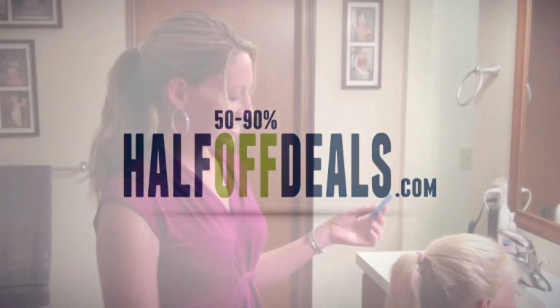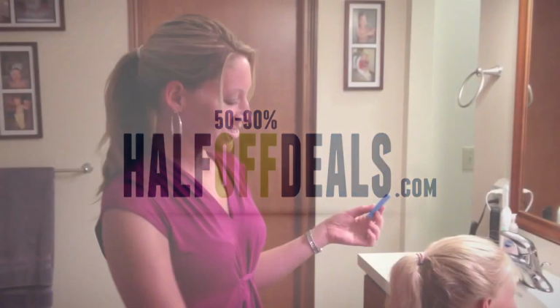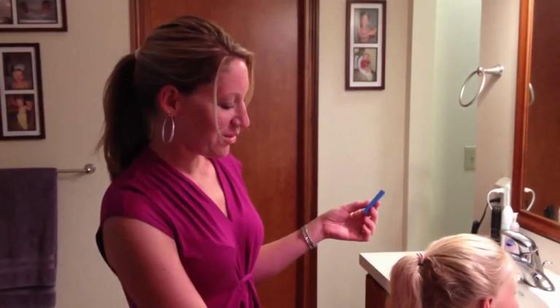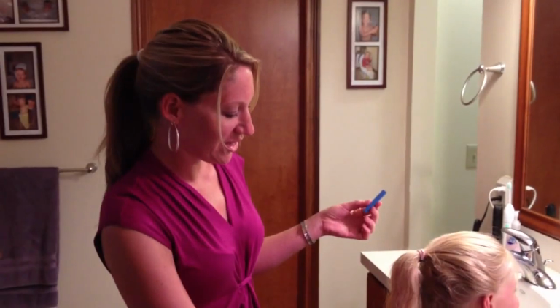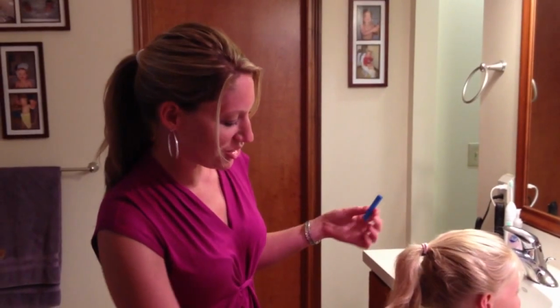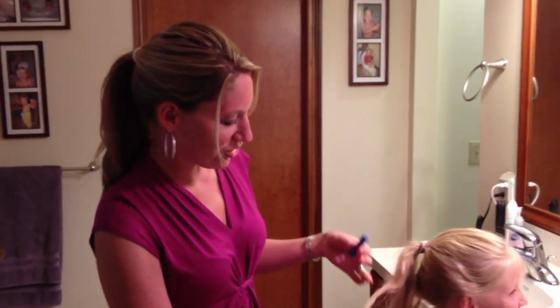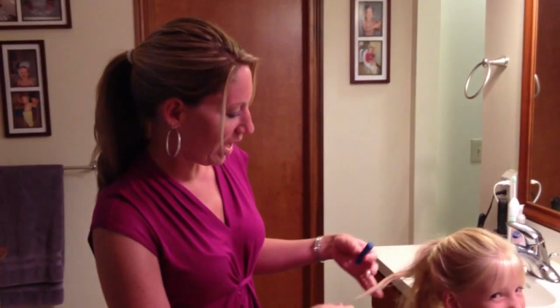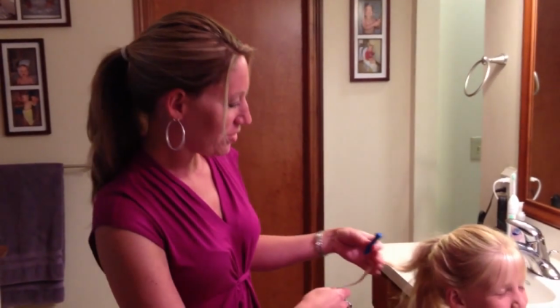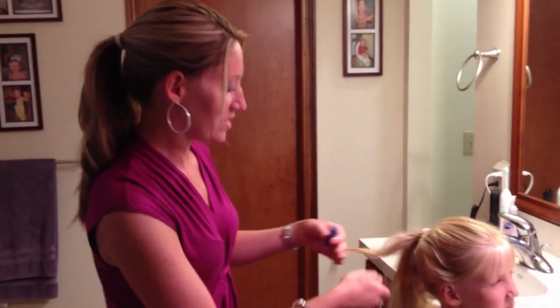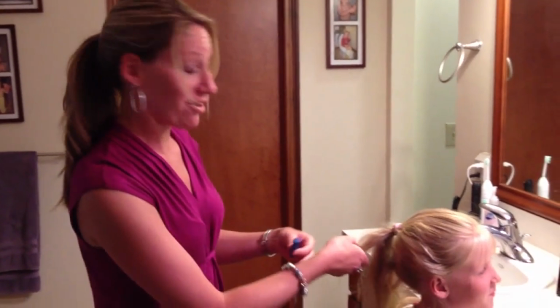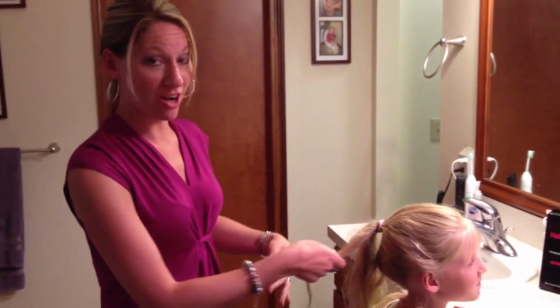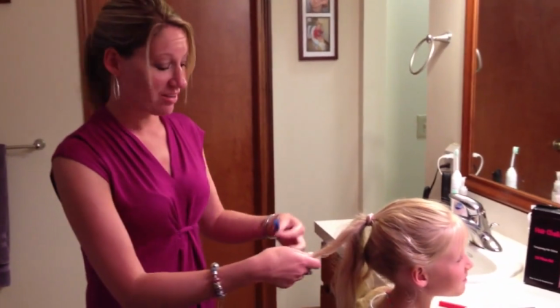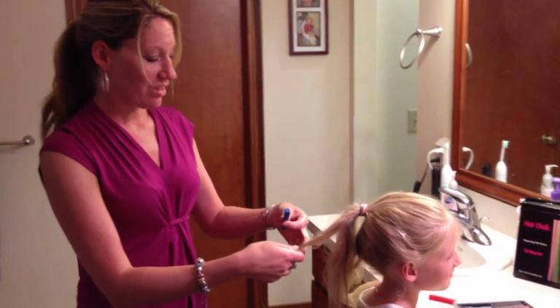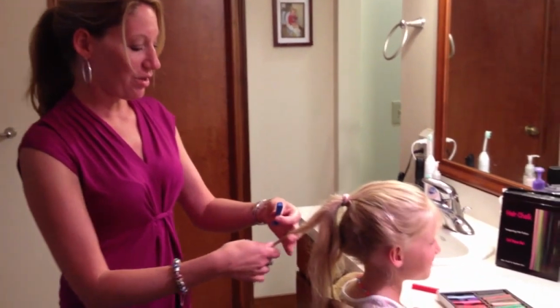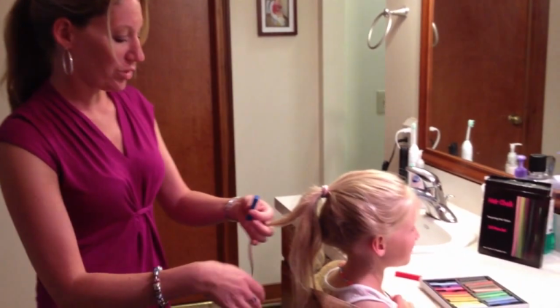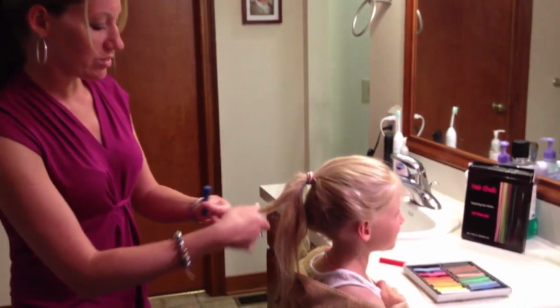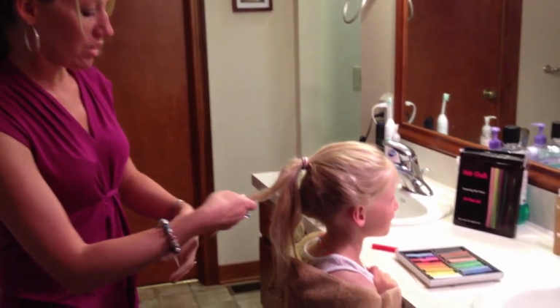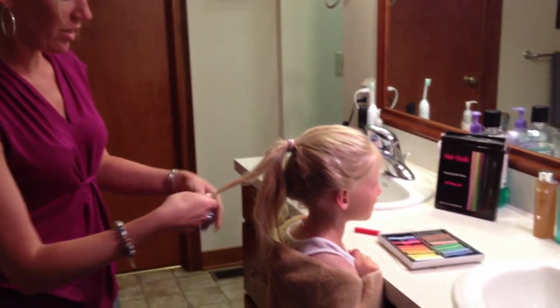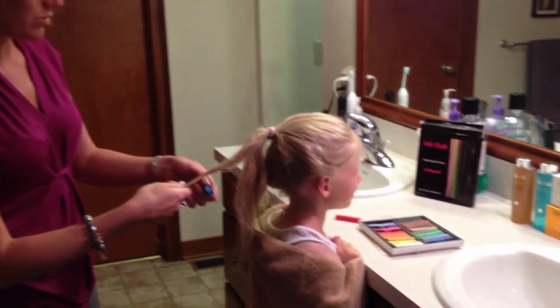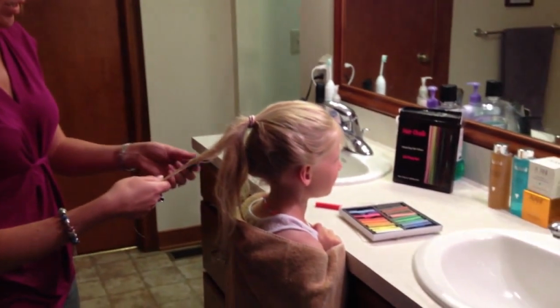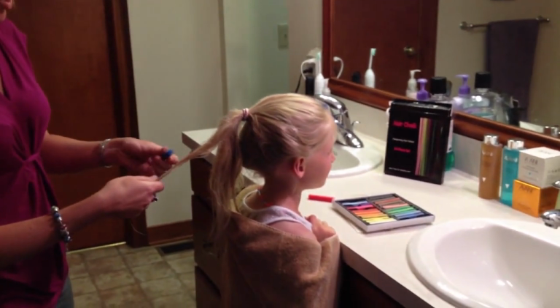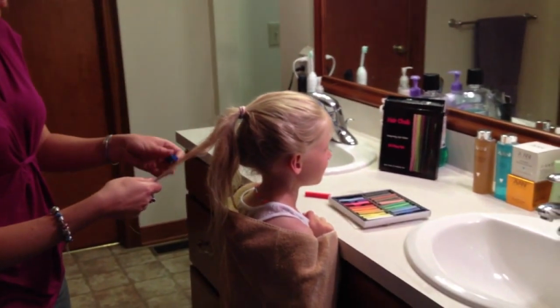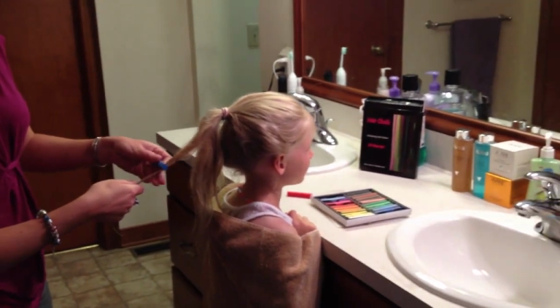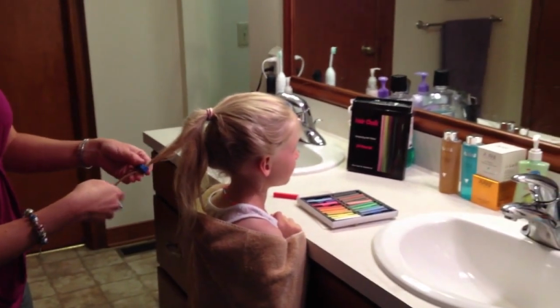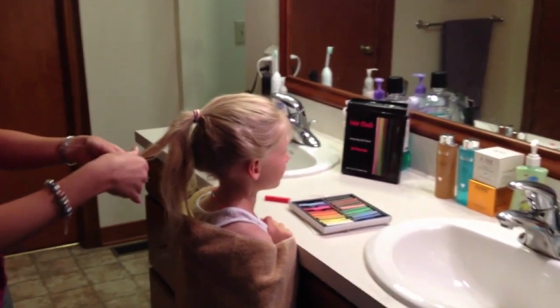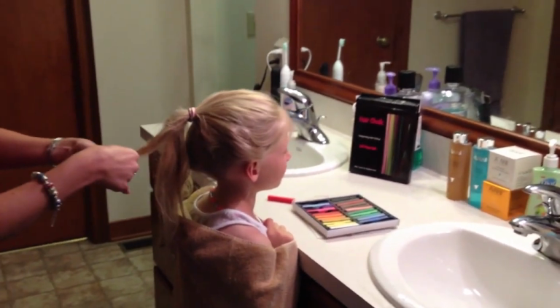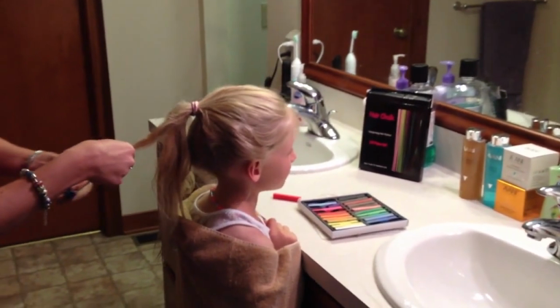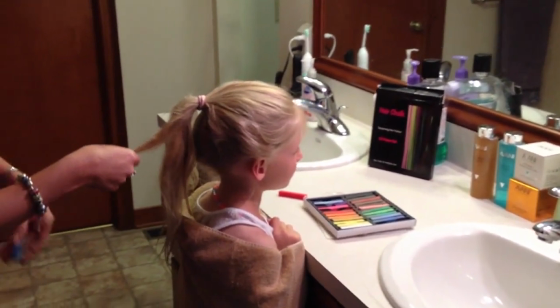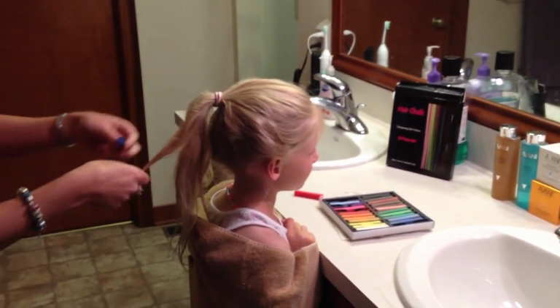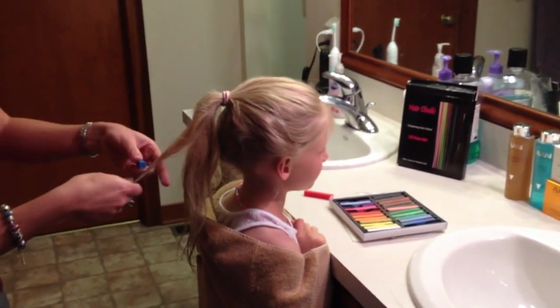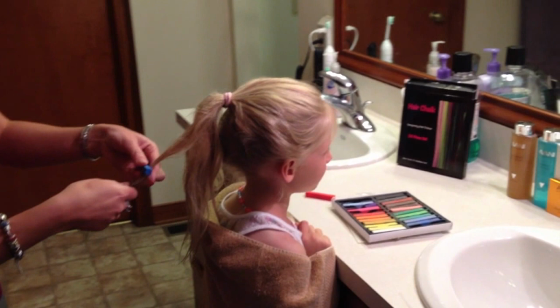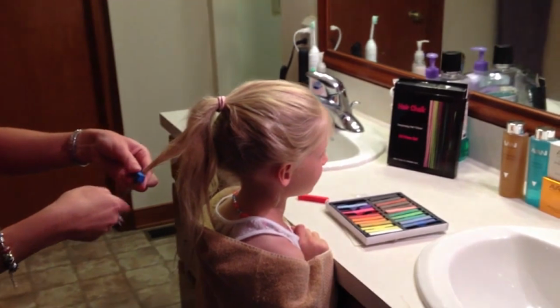Today we're going to show you how to use this hair chalk. Morgan has a soccer game this week and she wants to have her school colors in her hair.